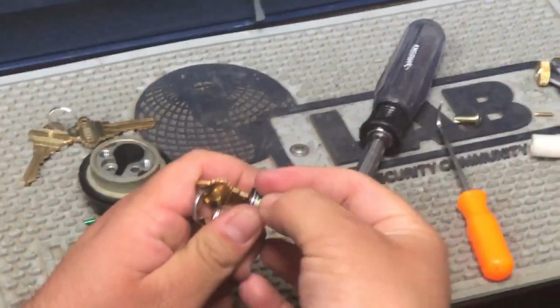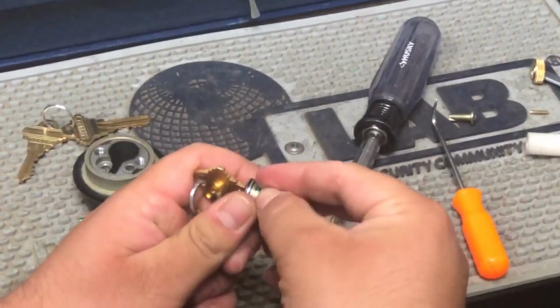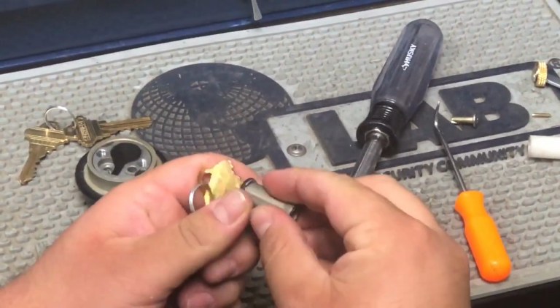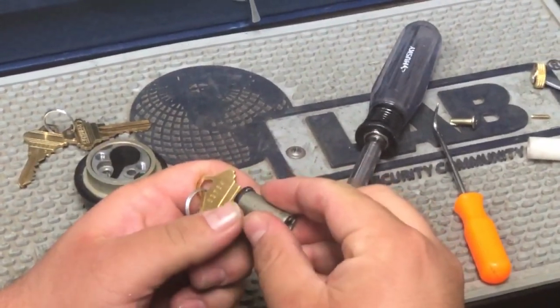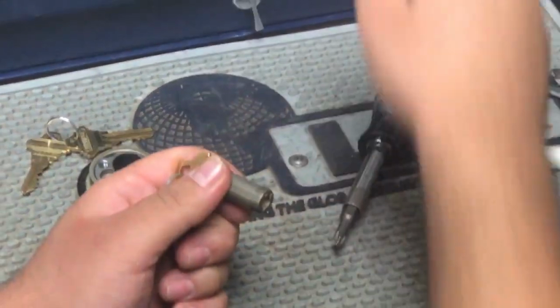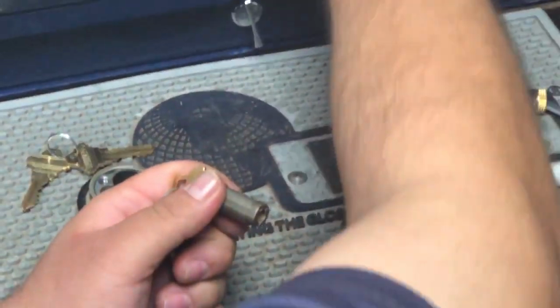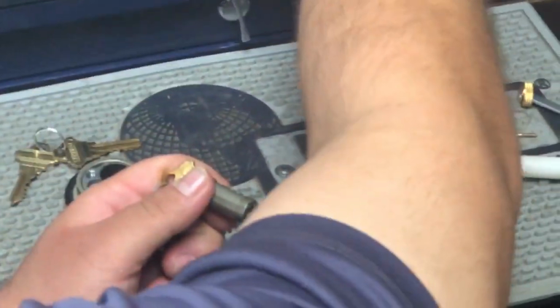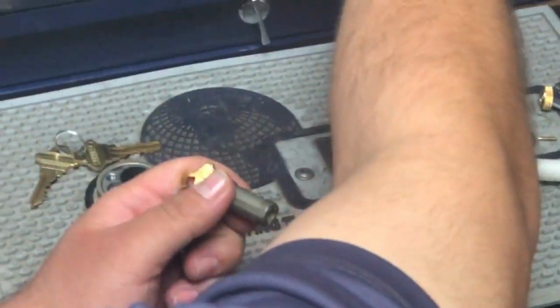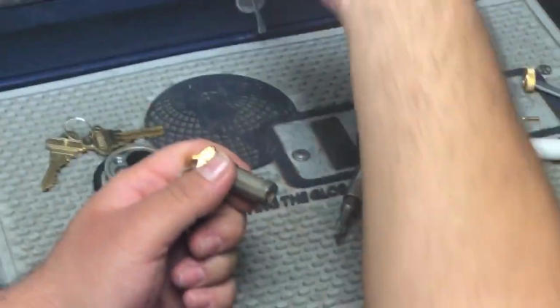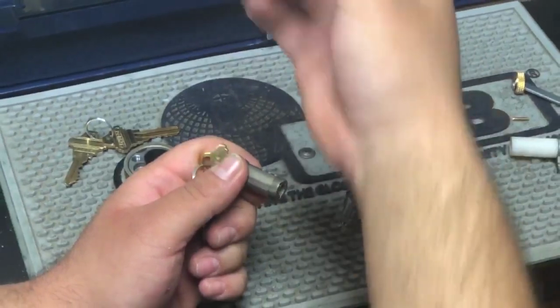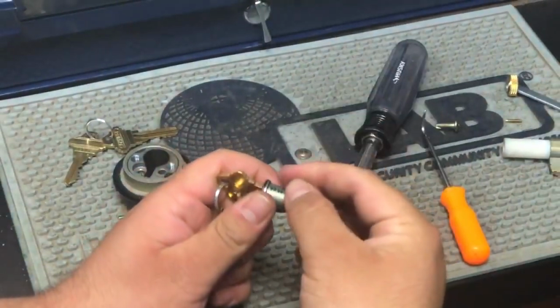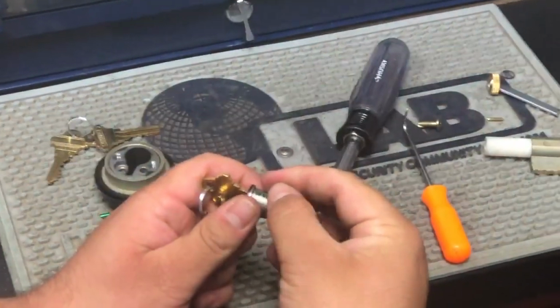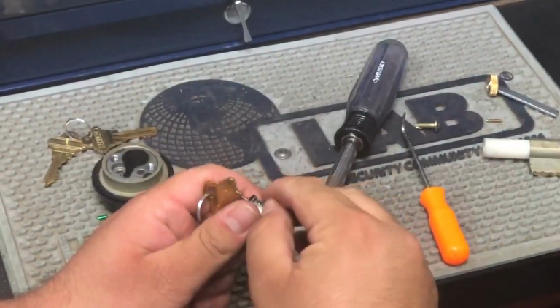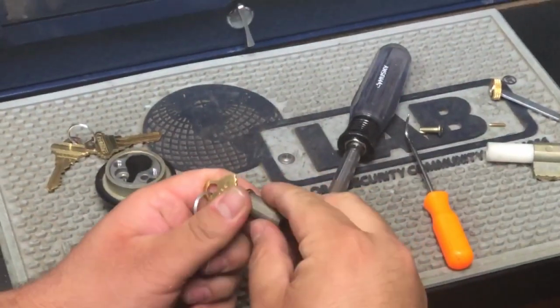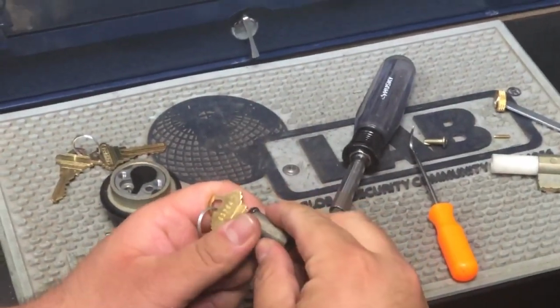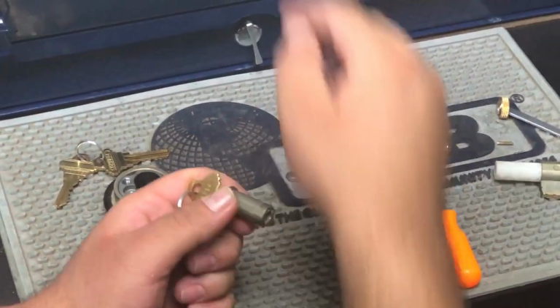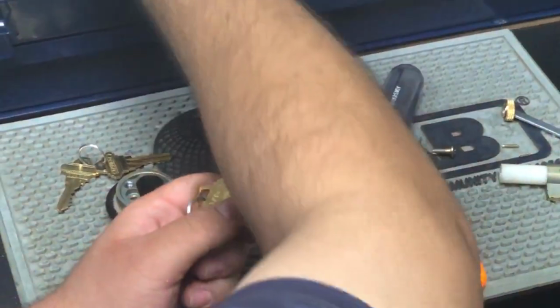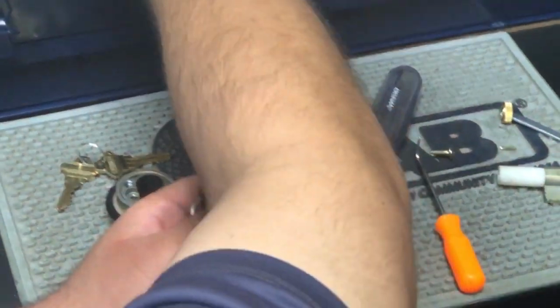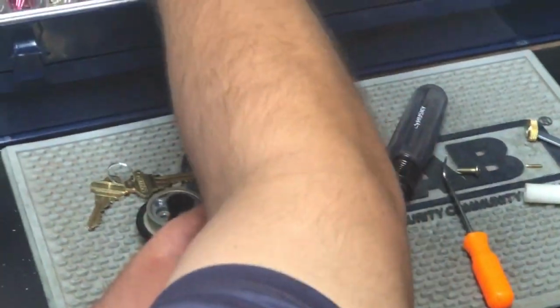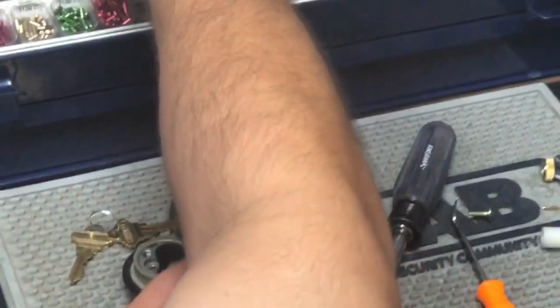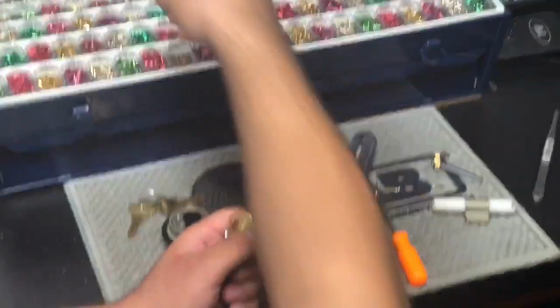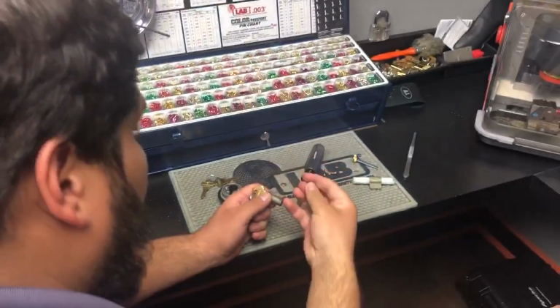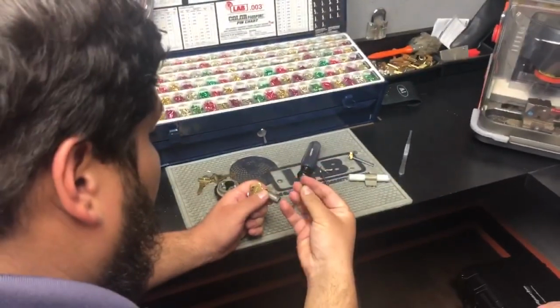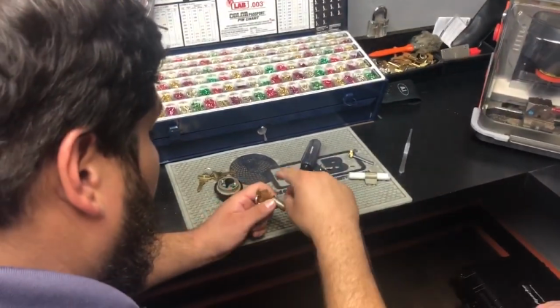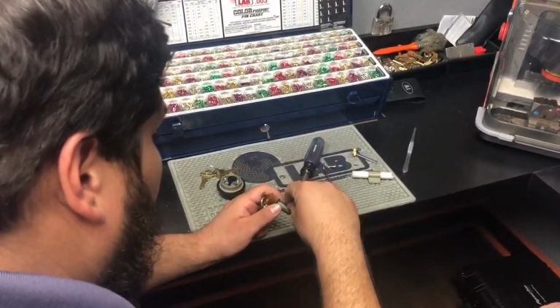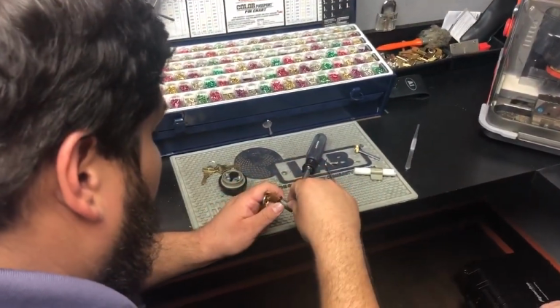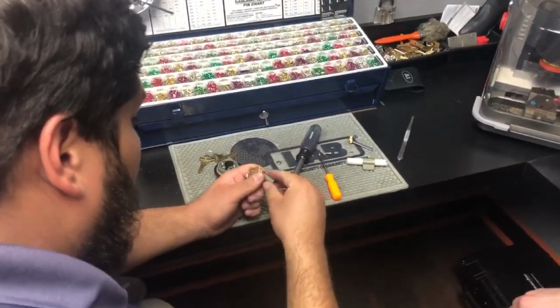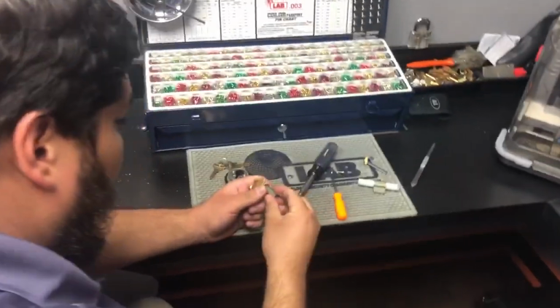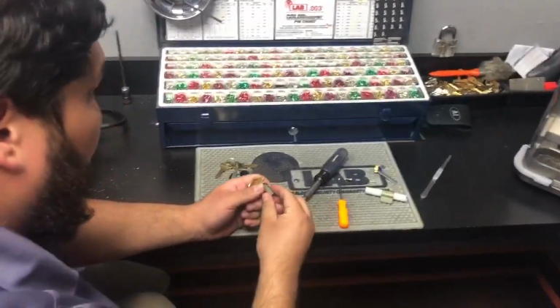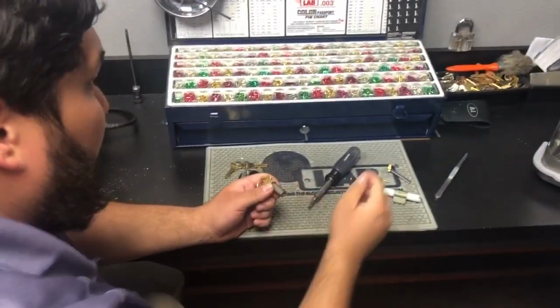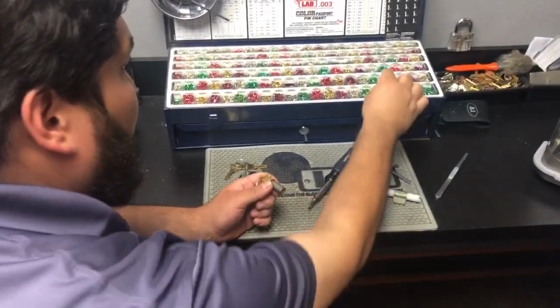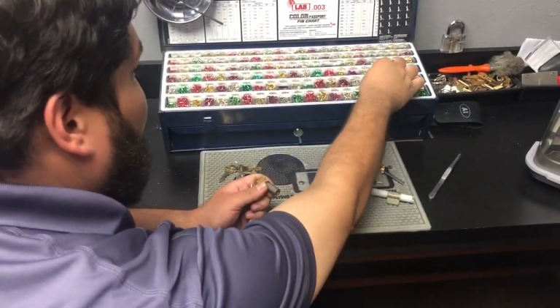A seven which is 270, a six which is 255, and a four which is 225.